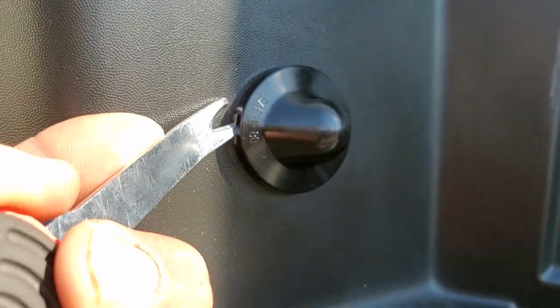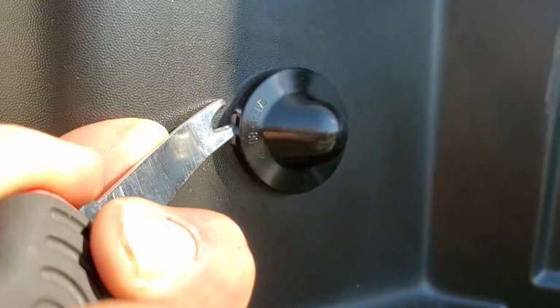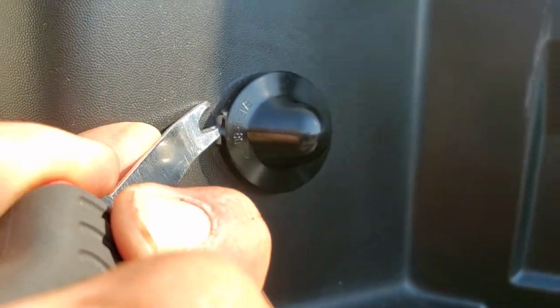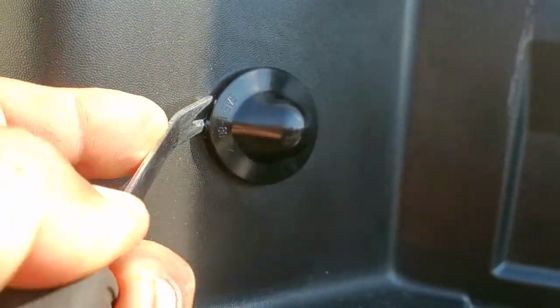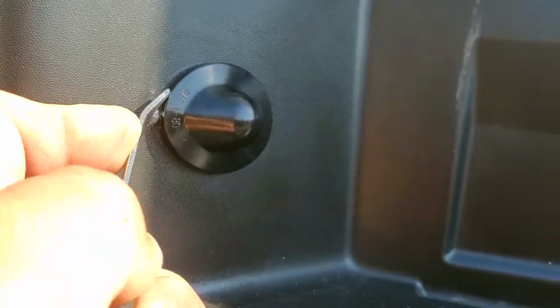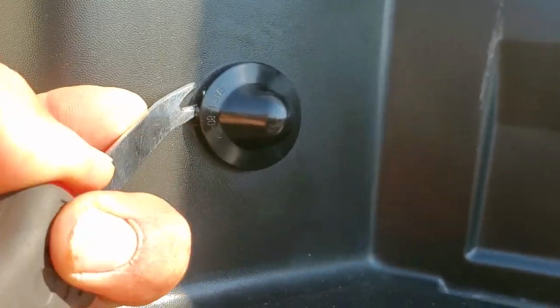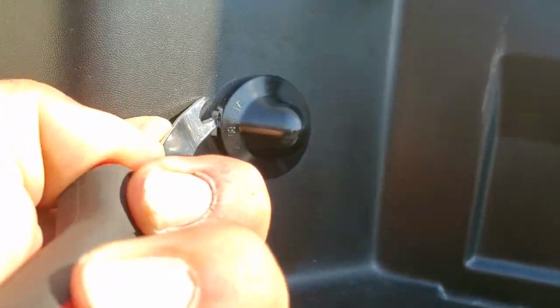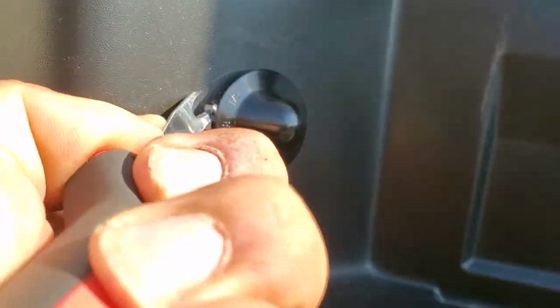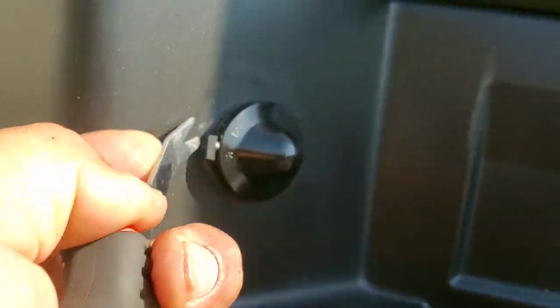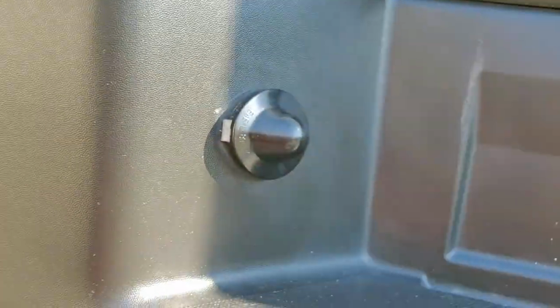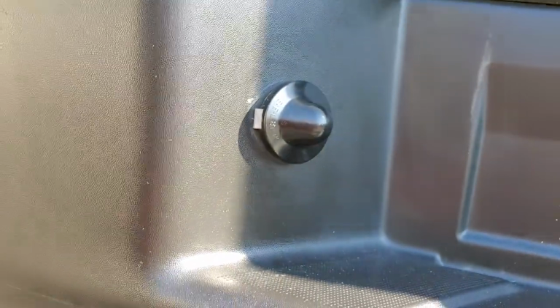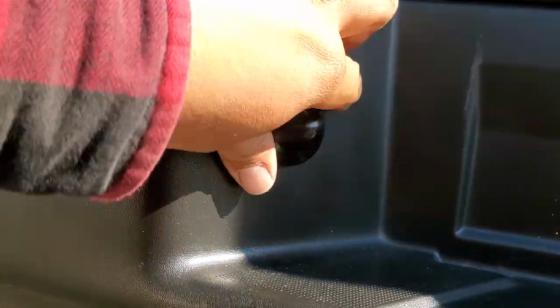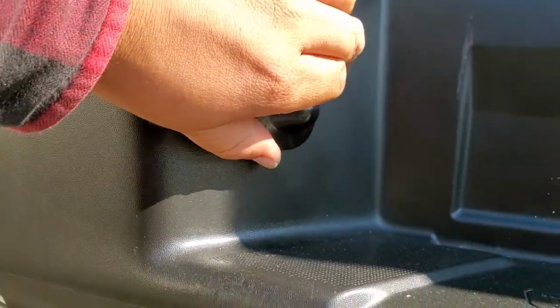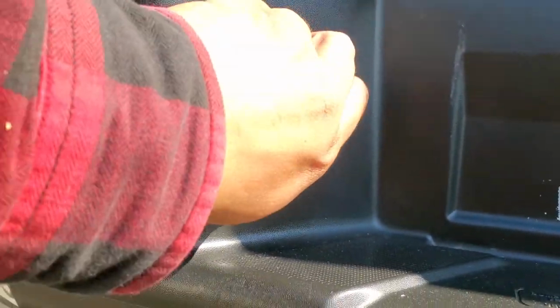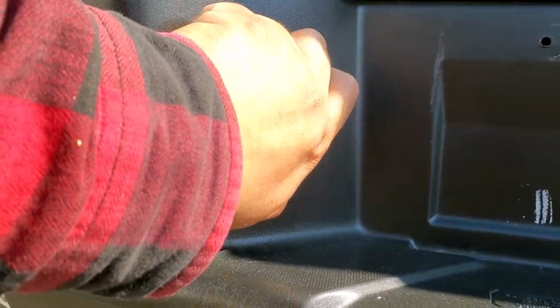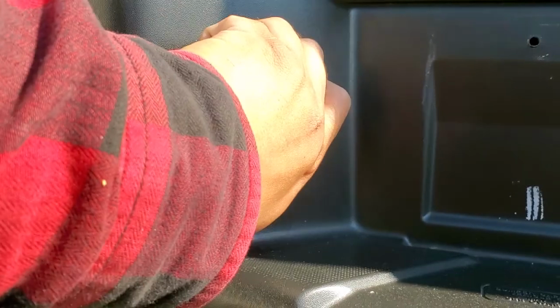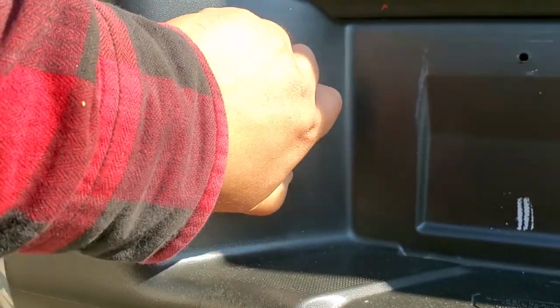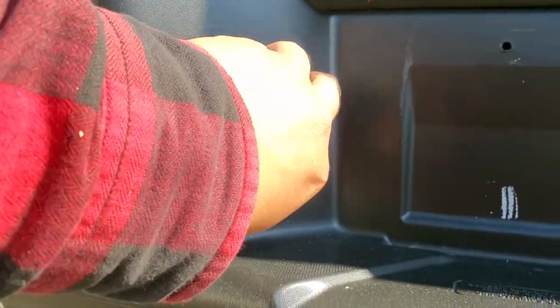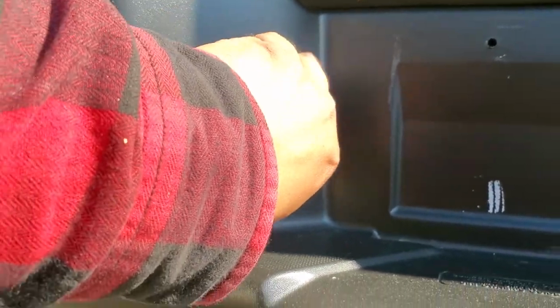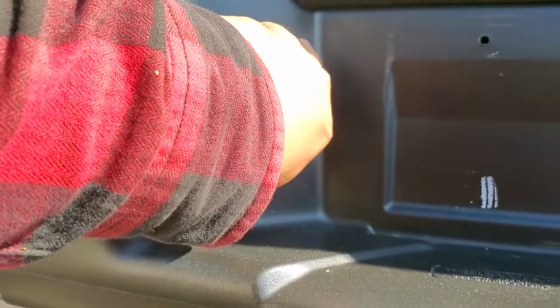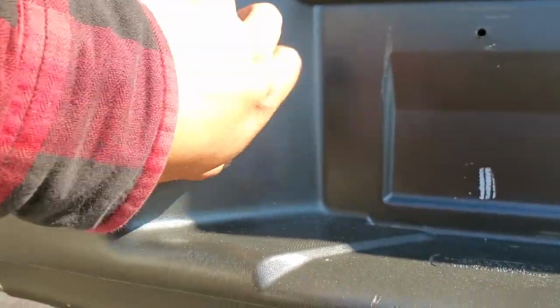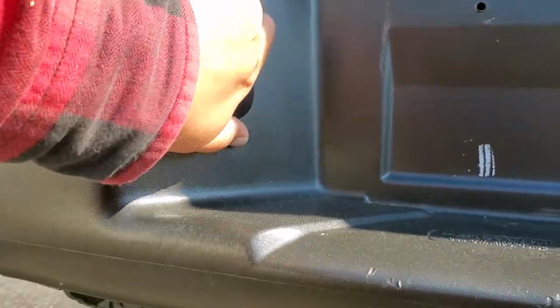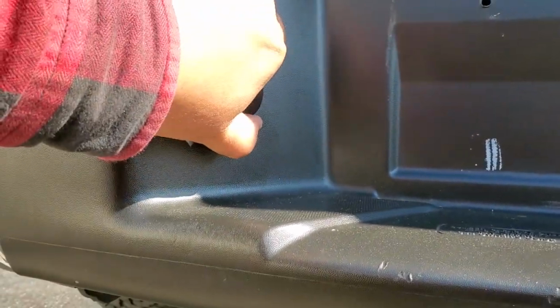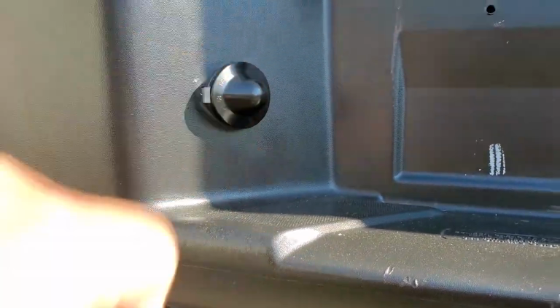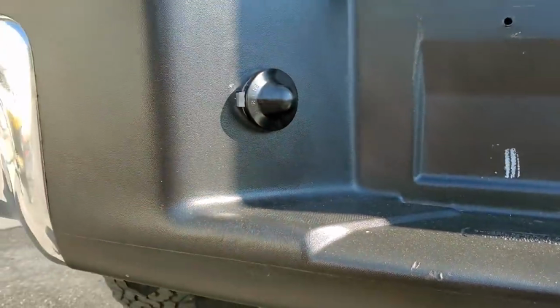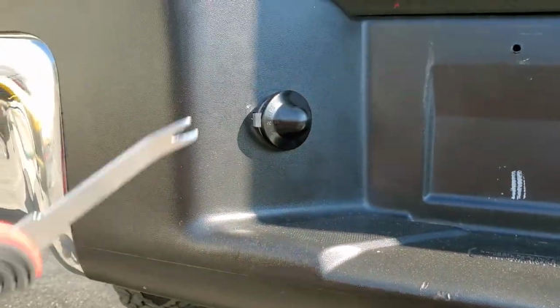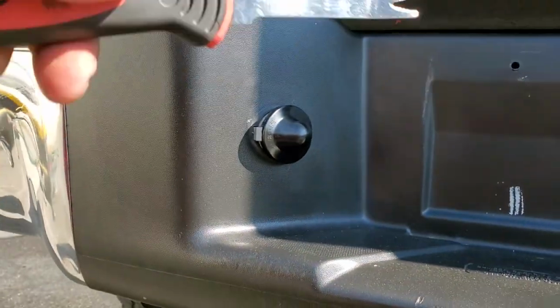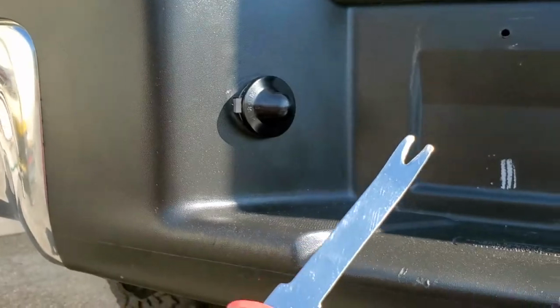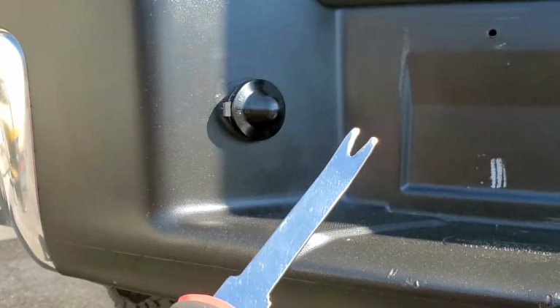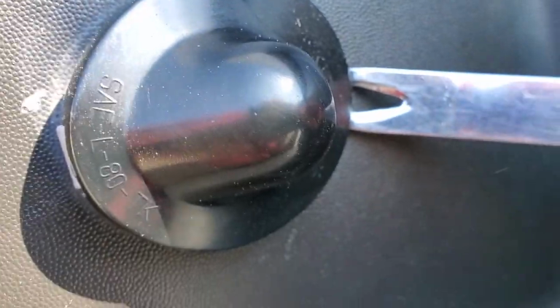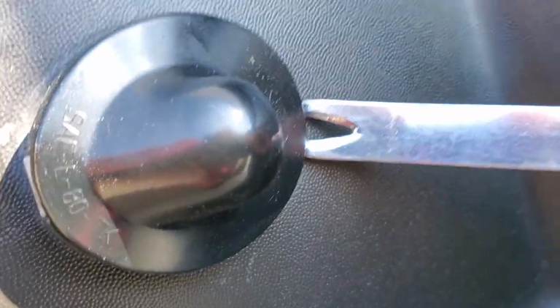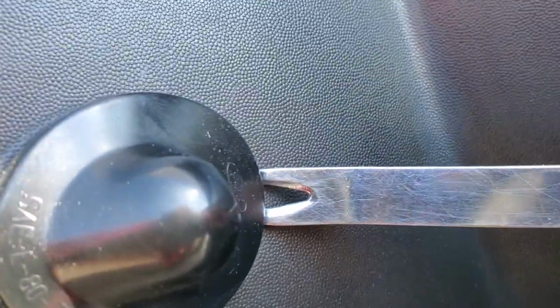We're gonna go ahead and apply pressure and try to bring it out — there it is, popped it out. Now we're able to work it out from the other end, might need the trim tool removal, just put it from this side here.